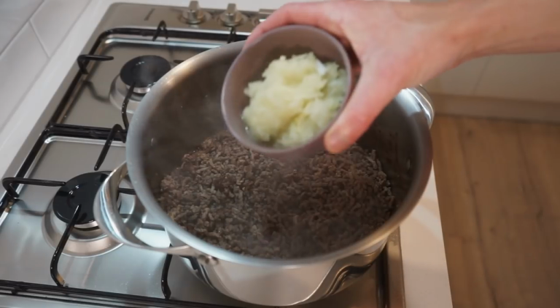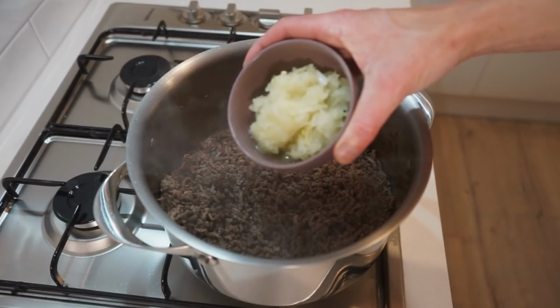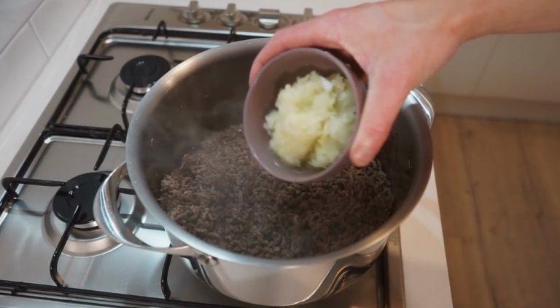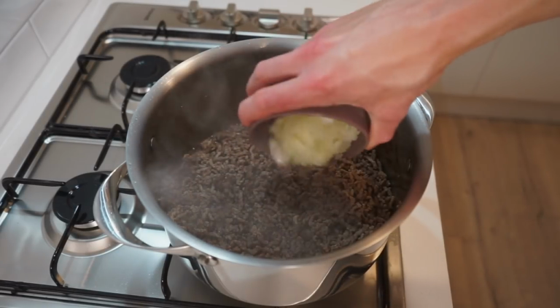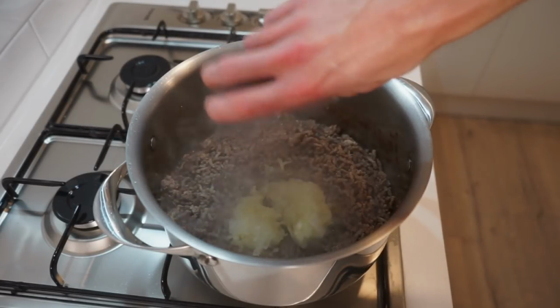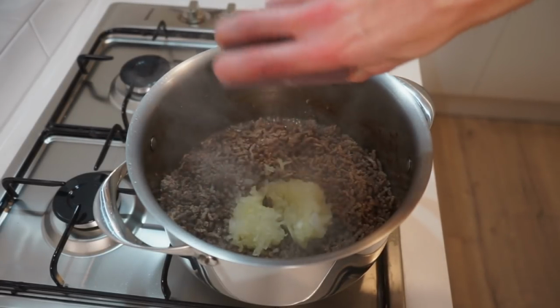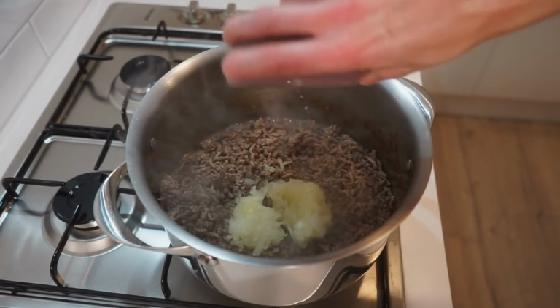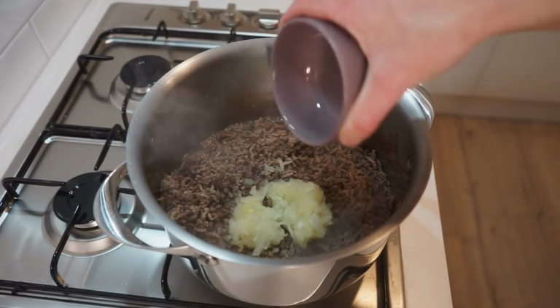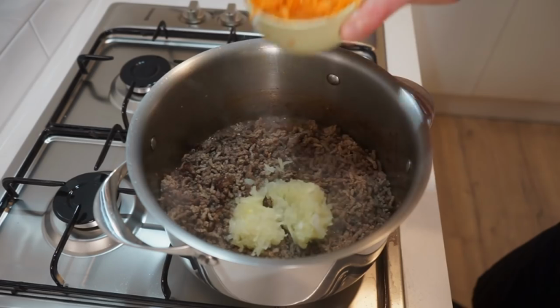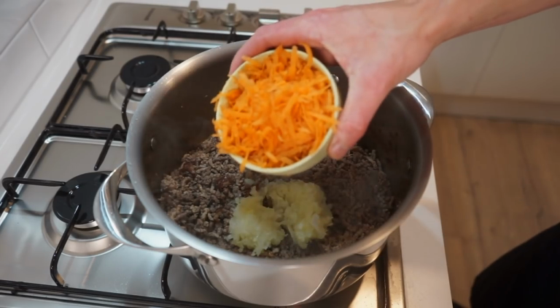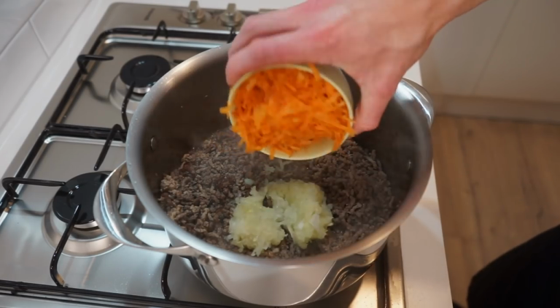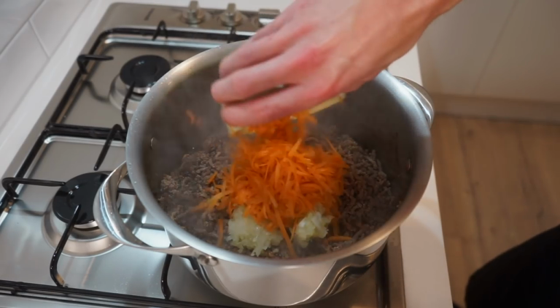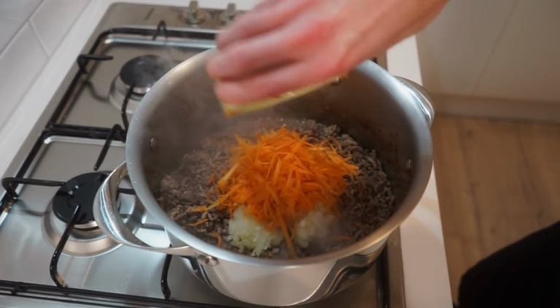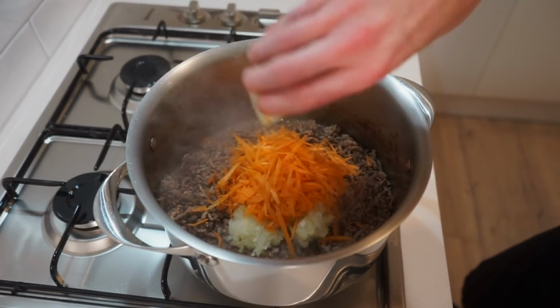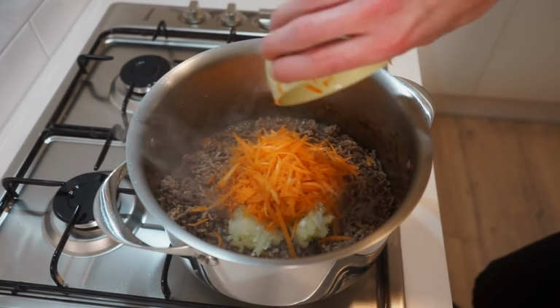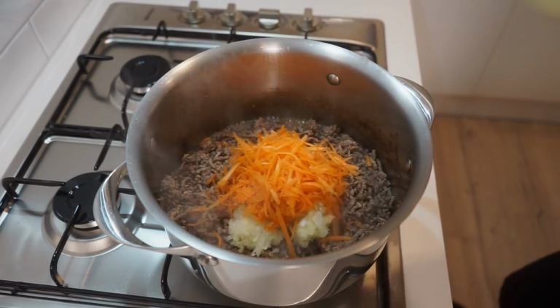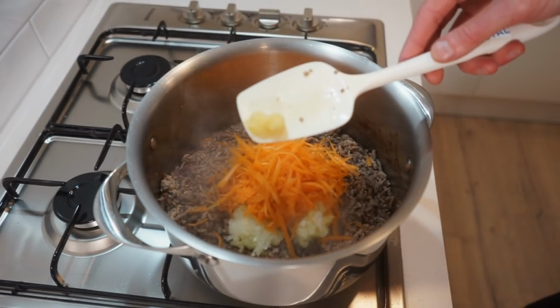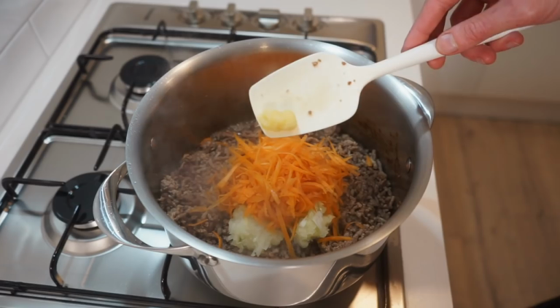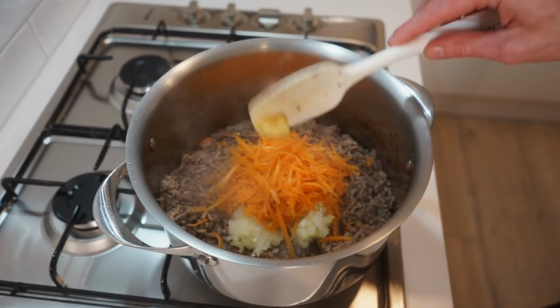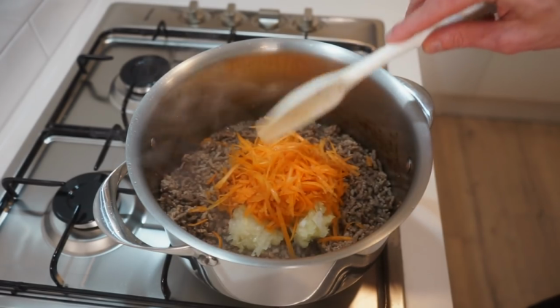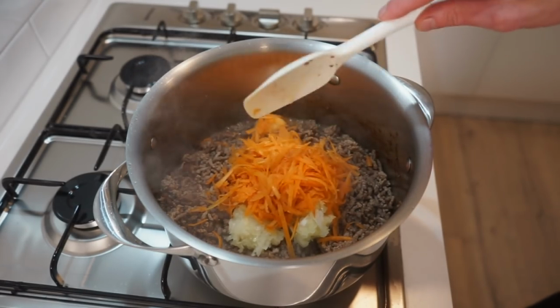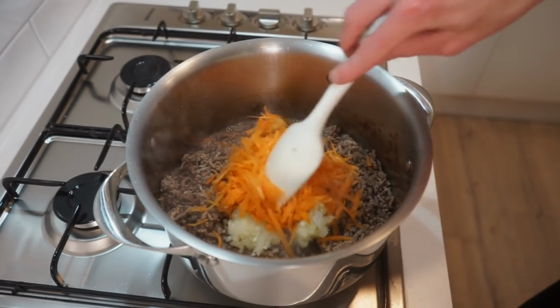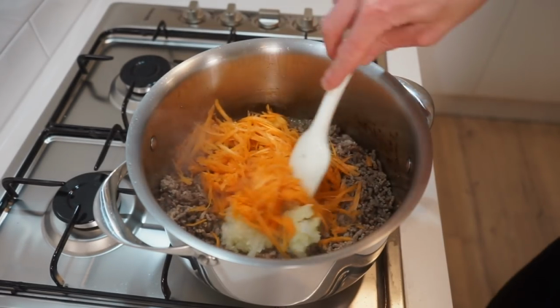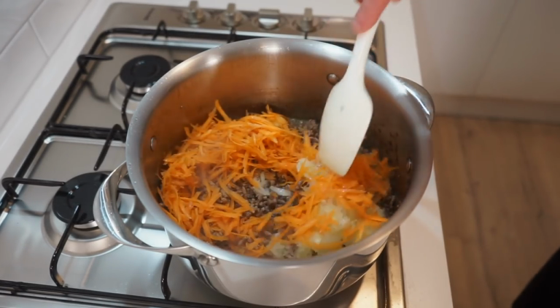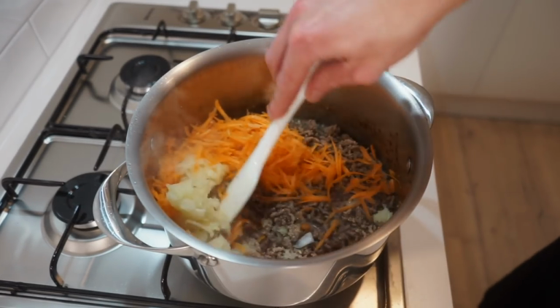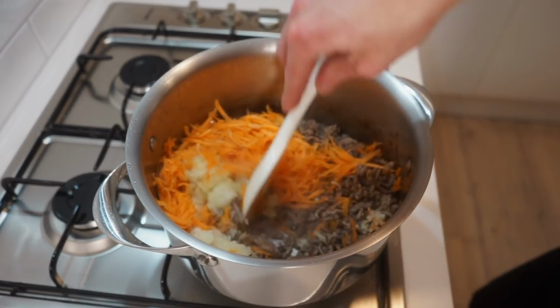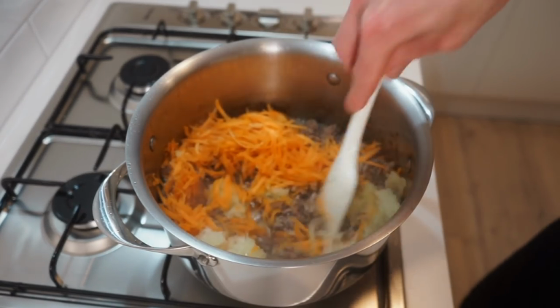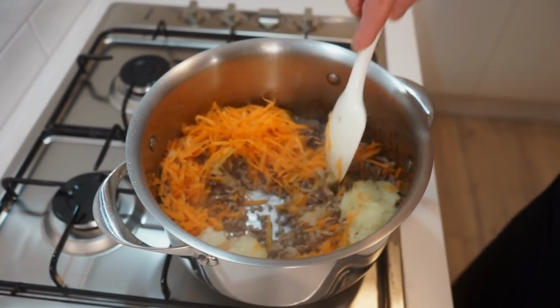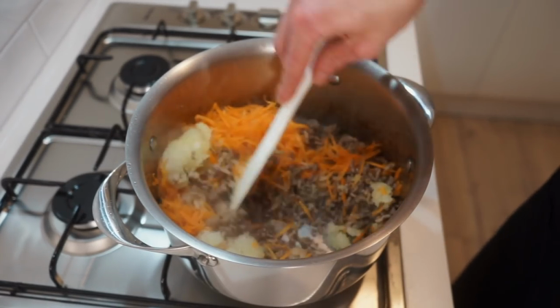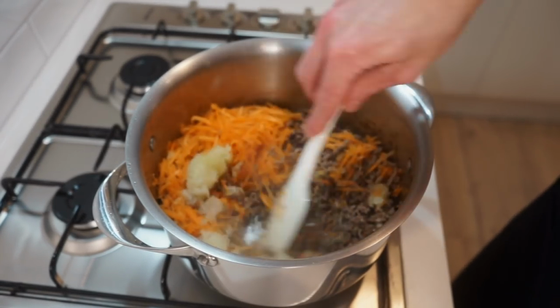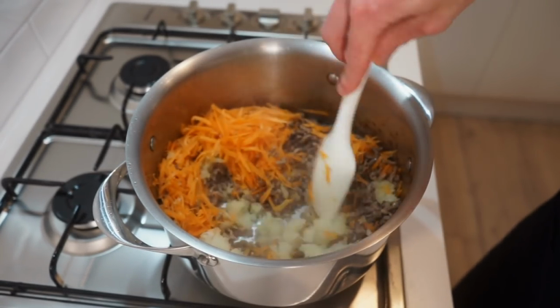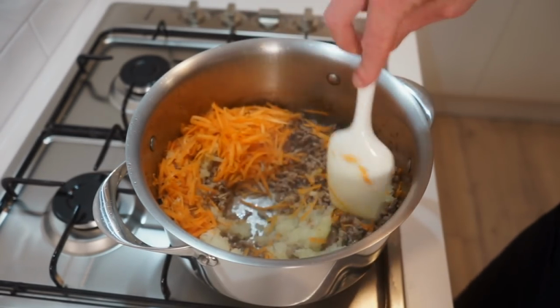After 6 minutes, add in the grated onion as well as any juice sitting in the bowl, along with the grated carrots and the minced garlic. Break this up and mix it through well to get all of those flavours working, cooking for 4 minutes and stirring frequently.